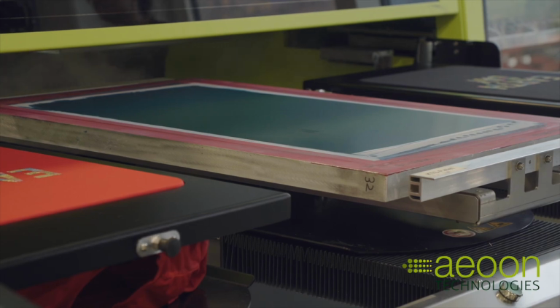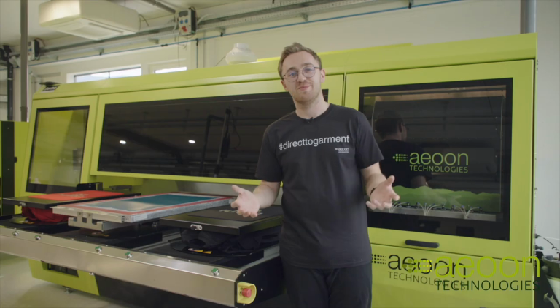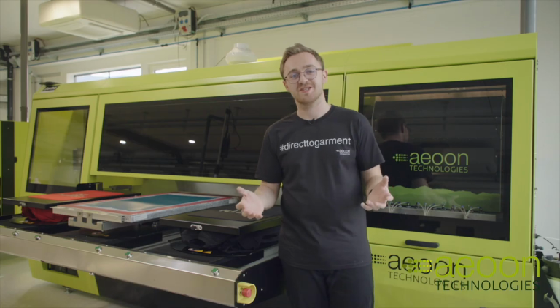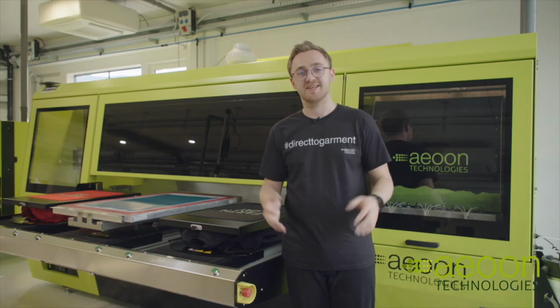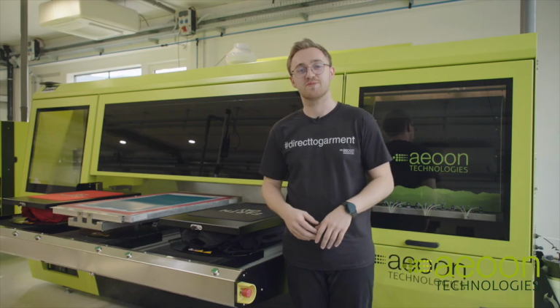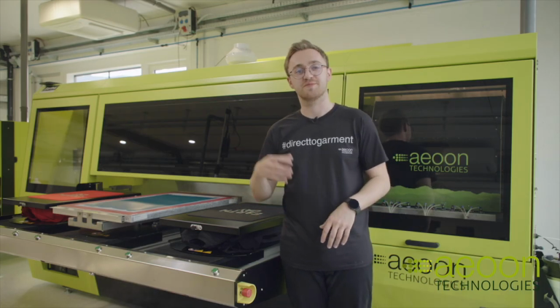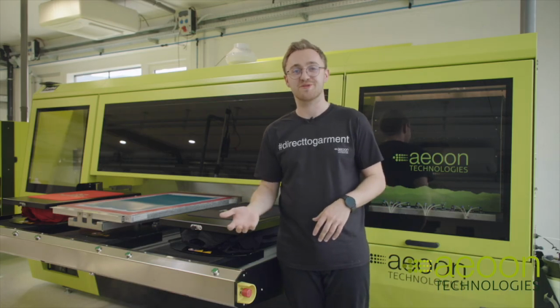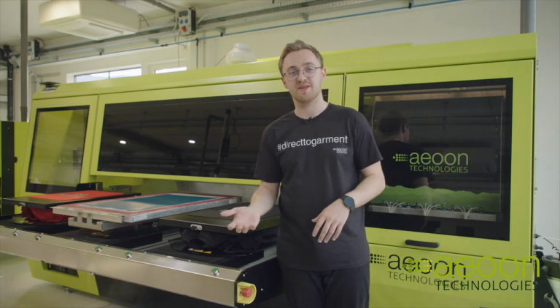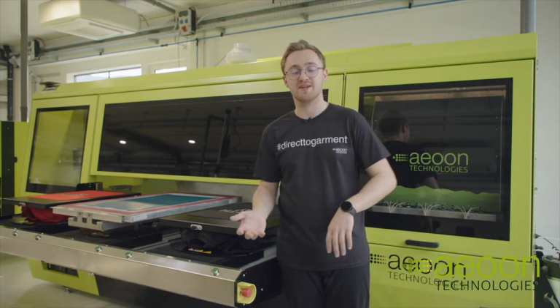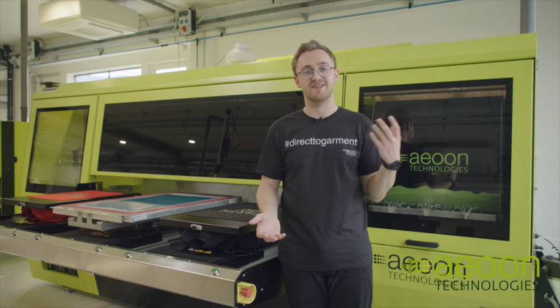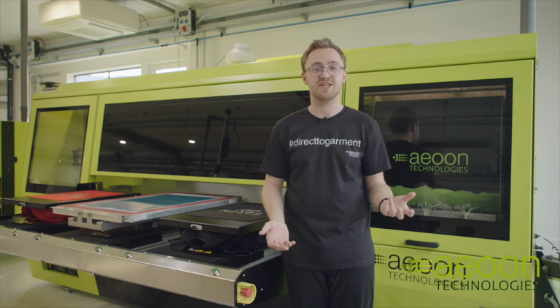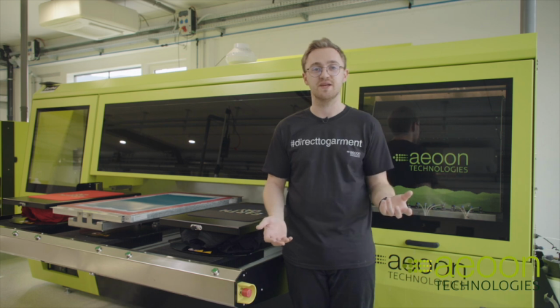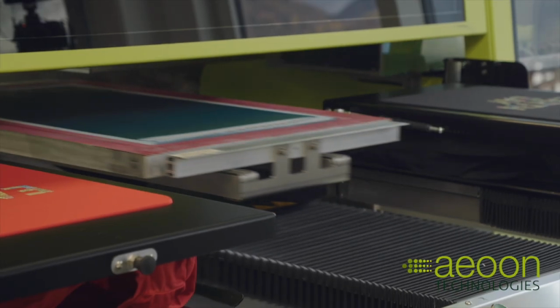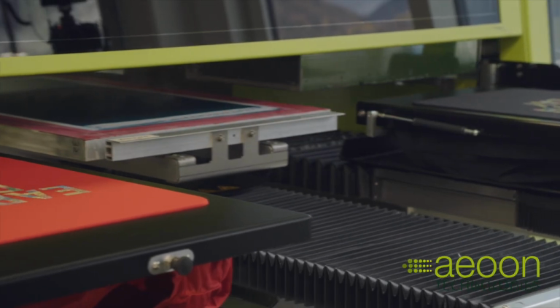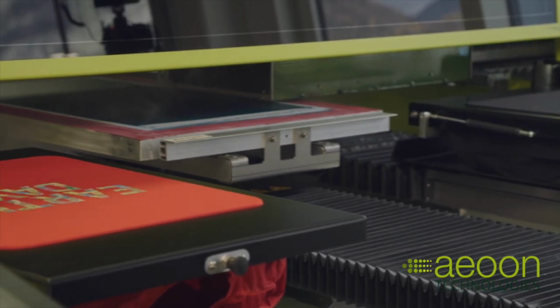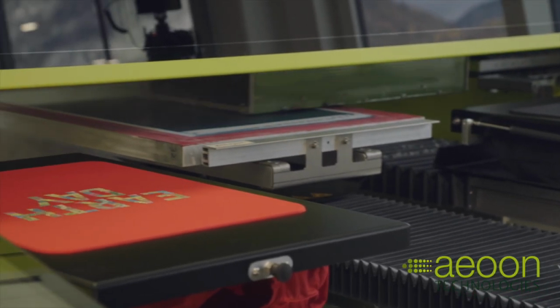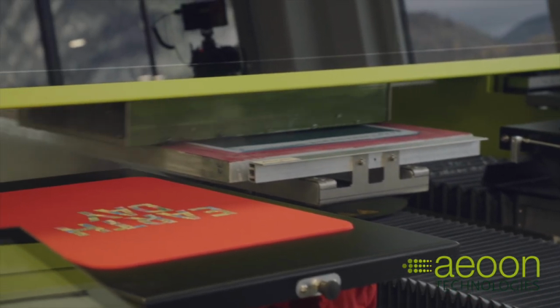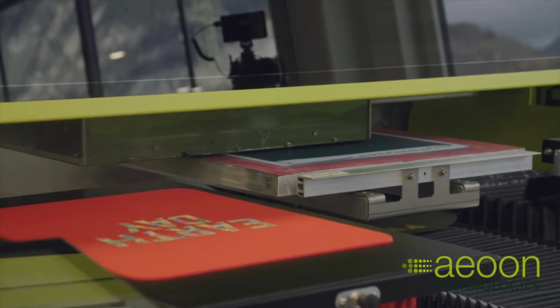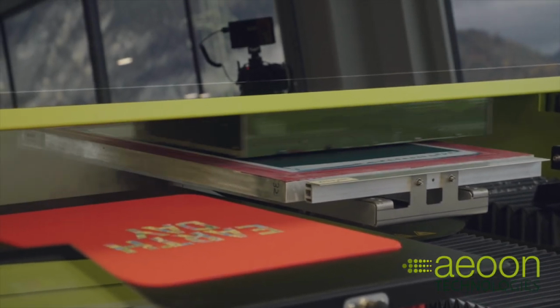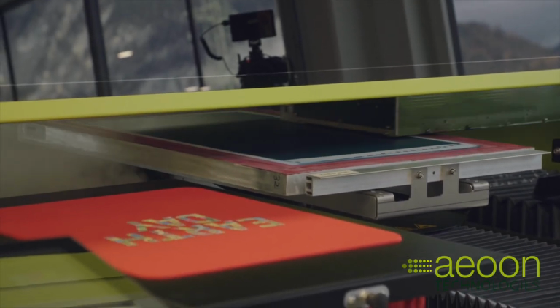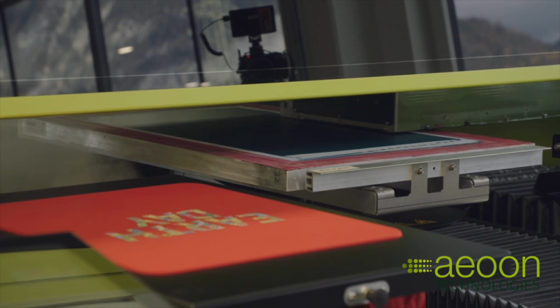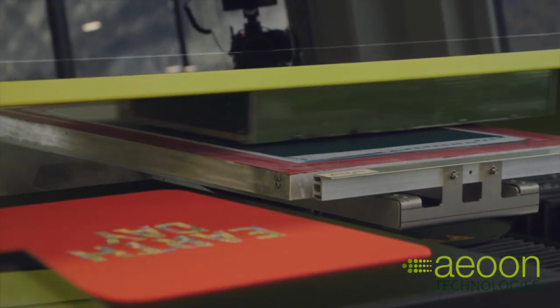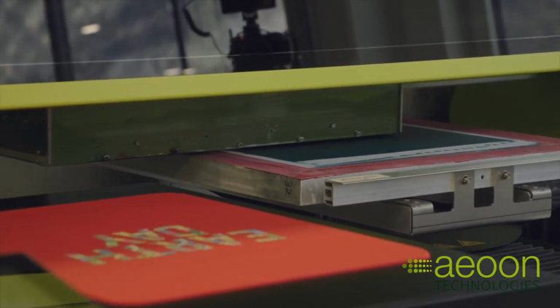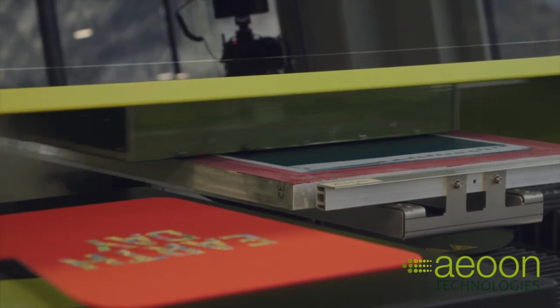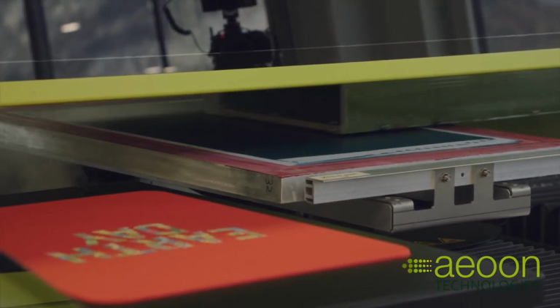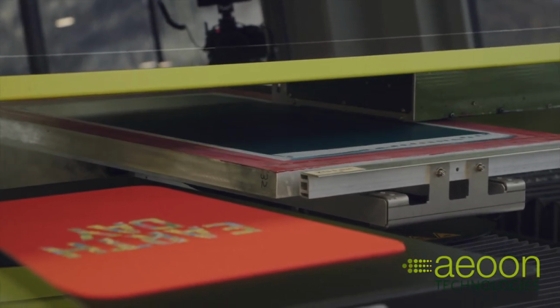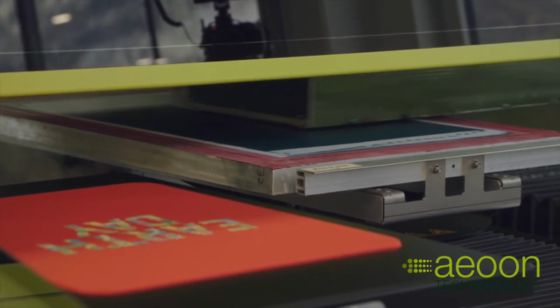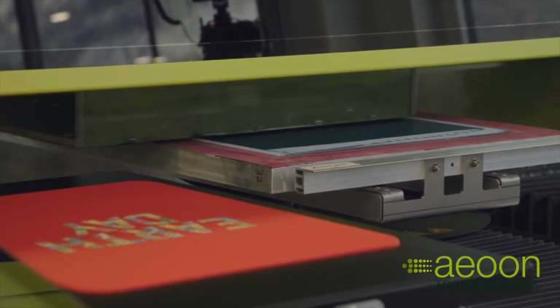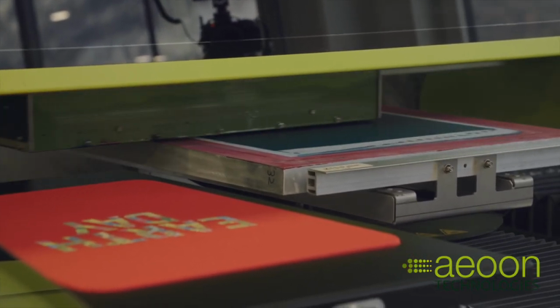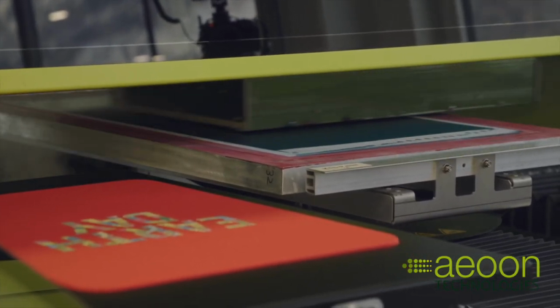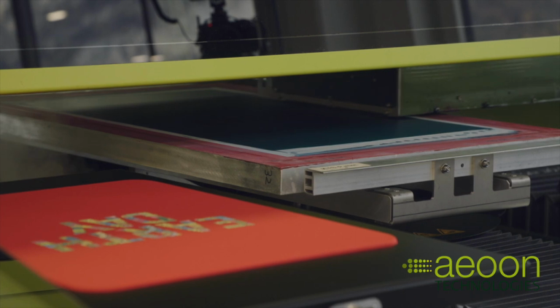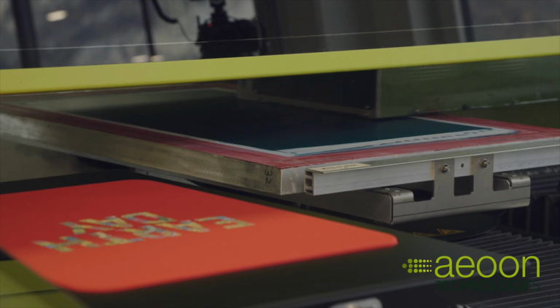Since our boss Angelo has decades of experience in the screen printing market as well as the DTG industry, this machine is the best fusion of both worlds. We take all the good components out of screen printing and all the good features that DTG offers and combine them into our hybrid machine.